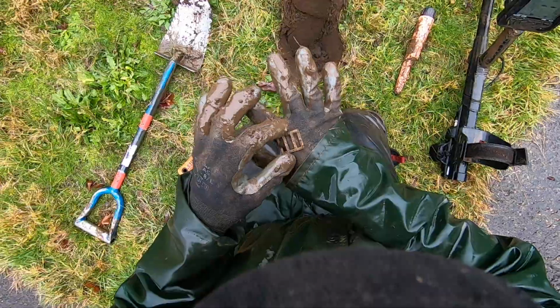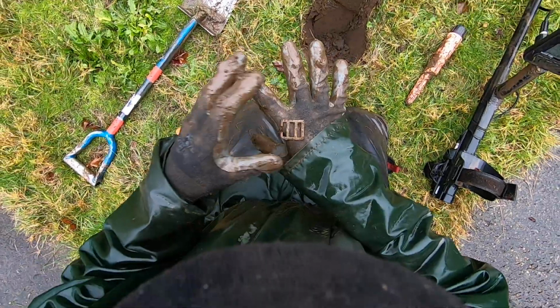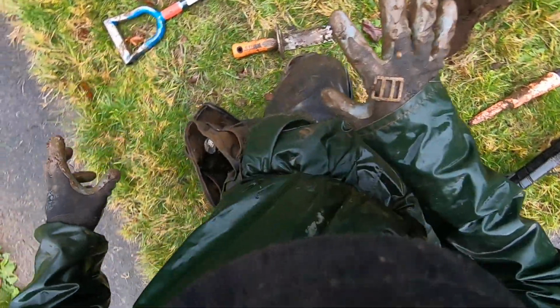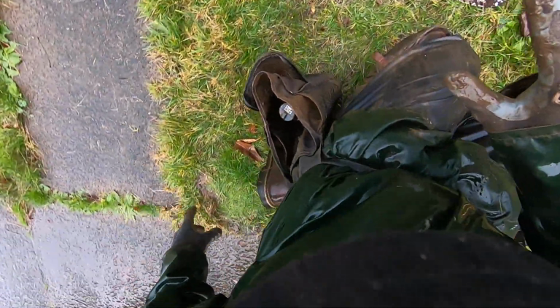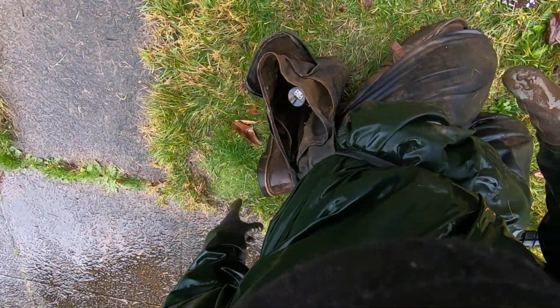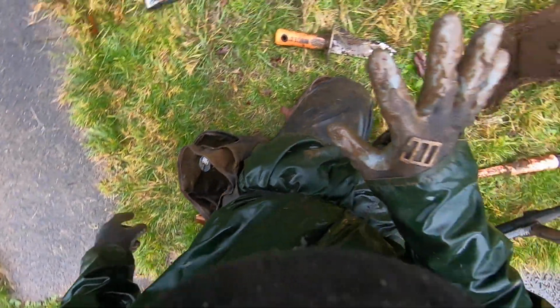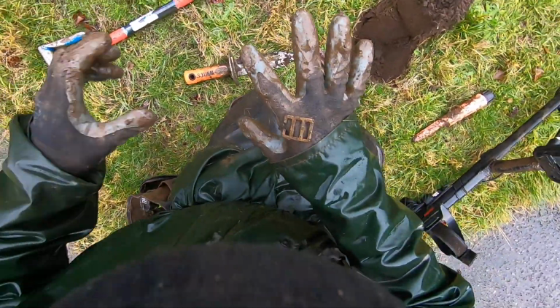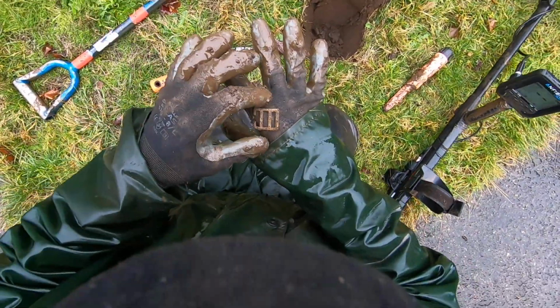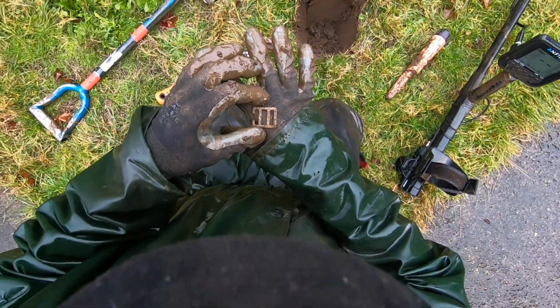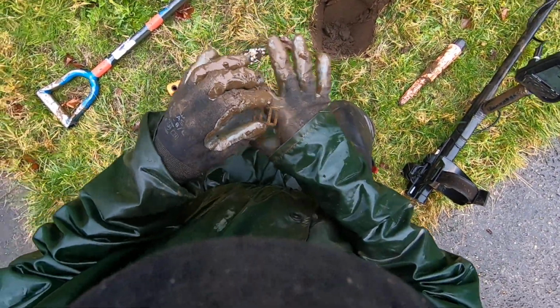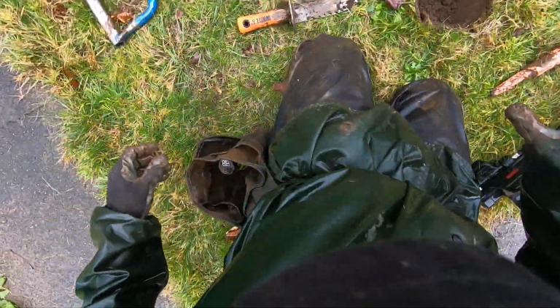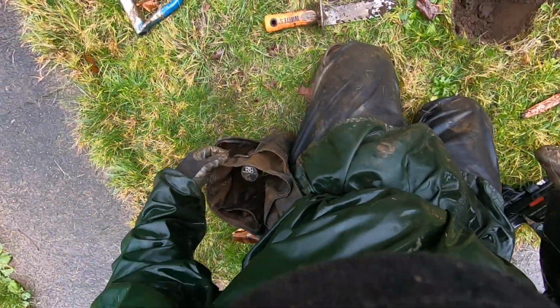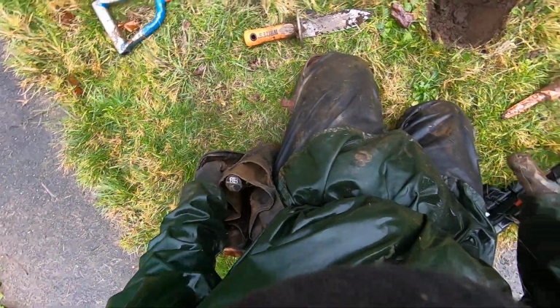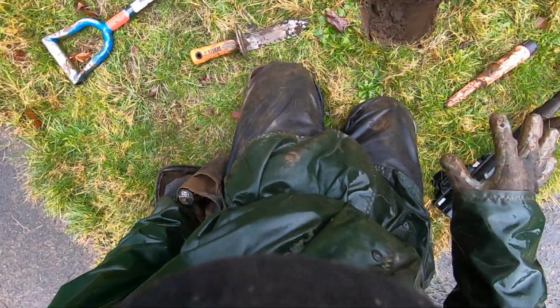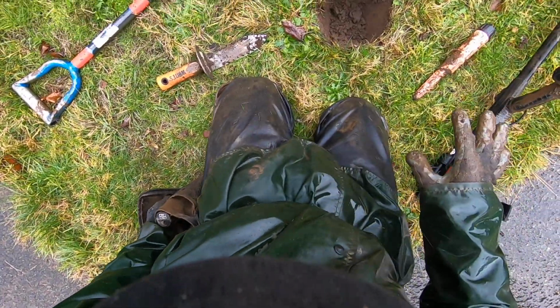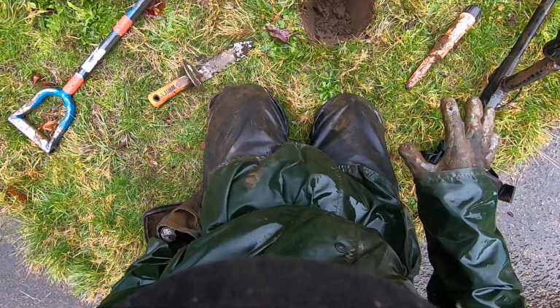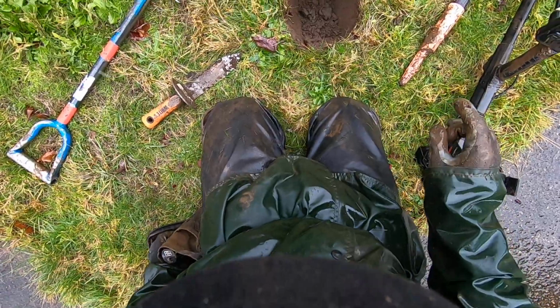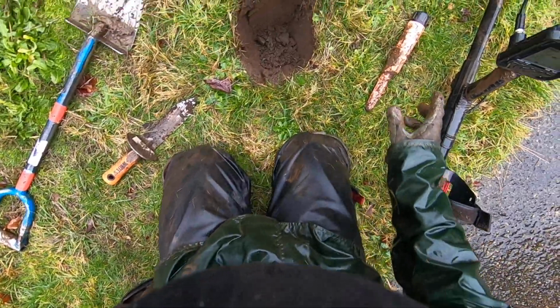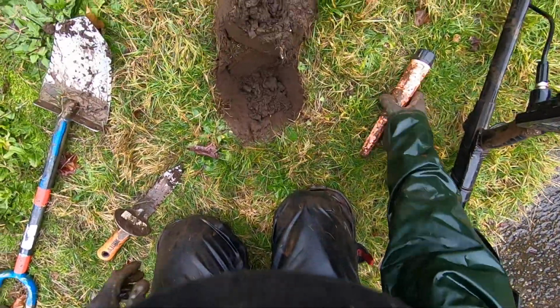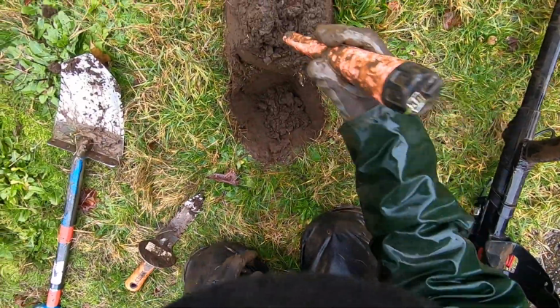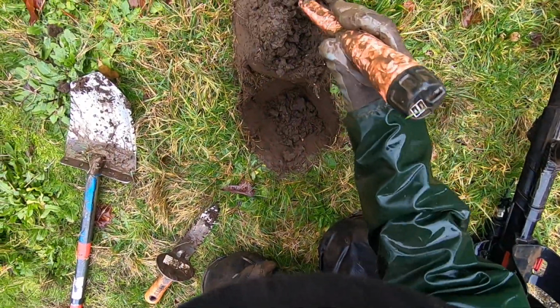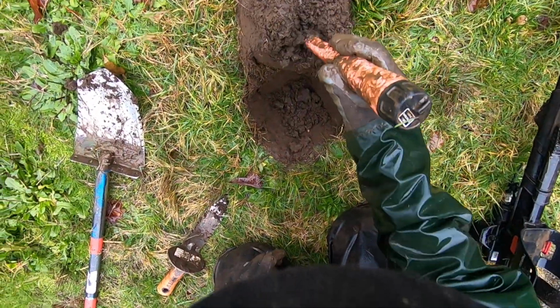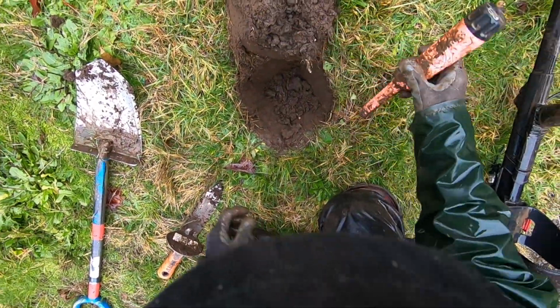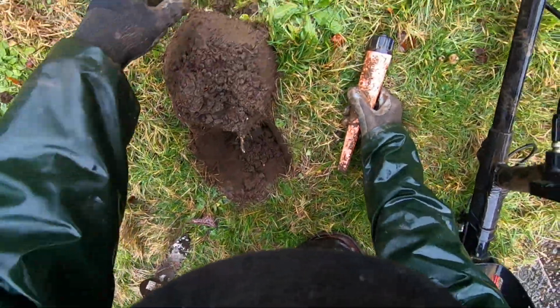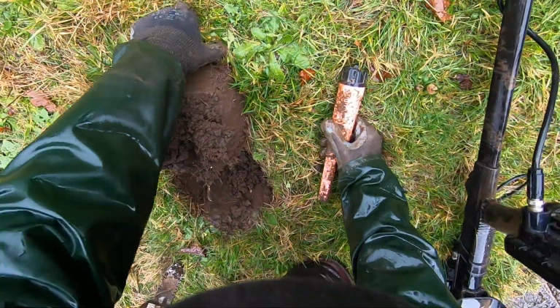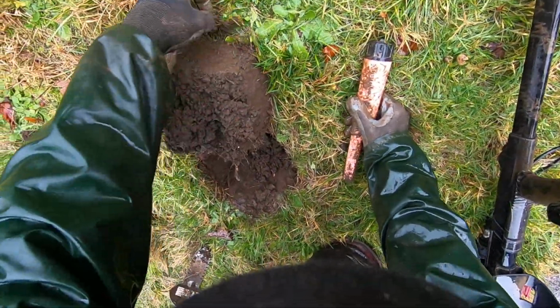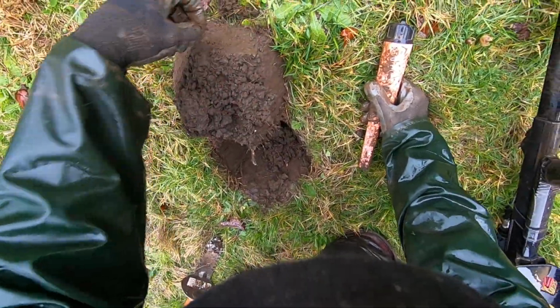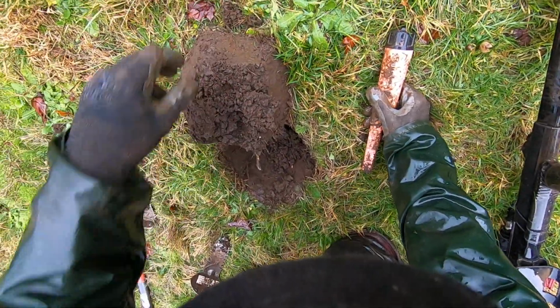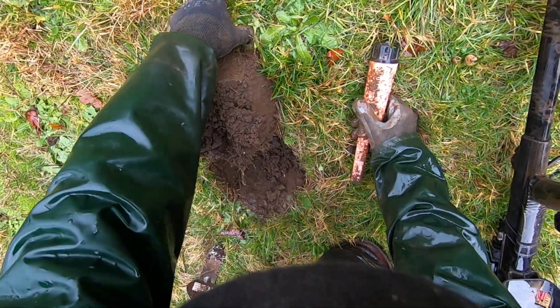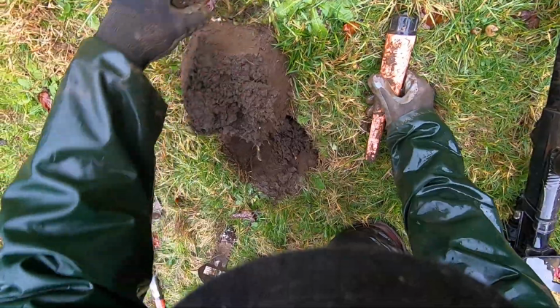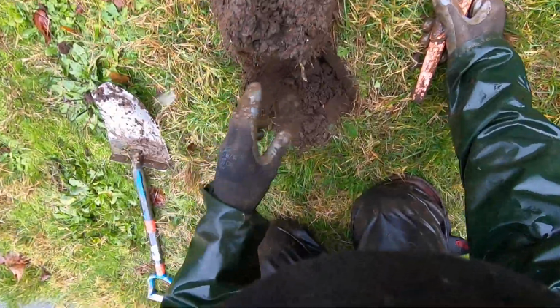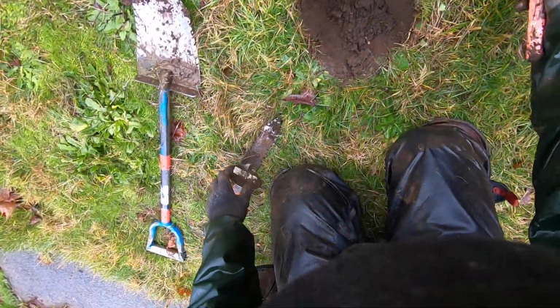I've been finding some relics. I just found some relics right there, right behind me, and there's another relic in the bag. It's very delicate, so I'm going to be kind of careful with that. I just made a mess — I've got to clean up all that mud.